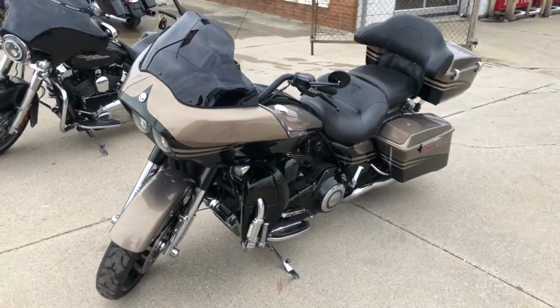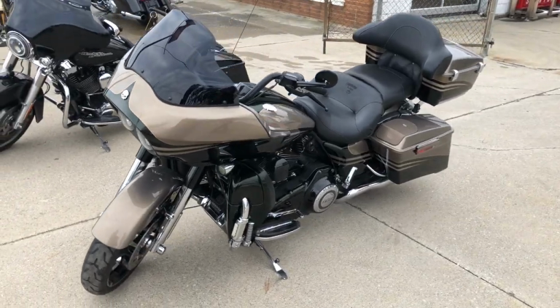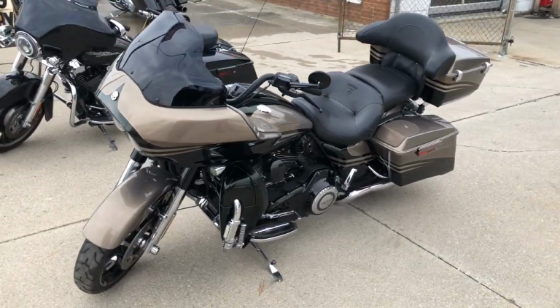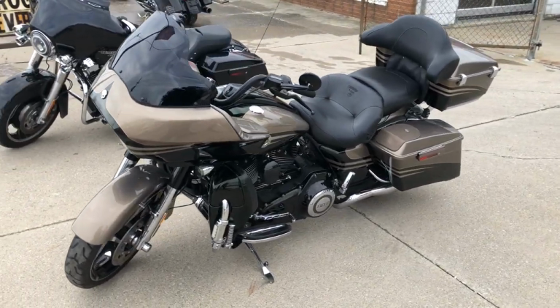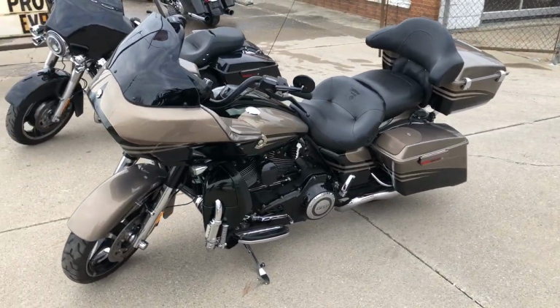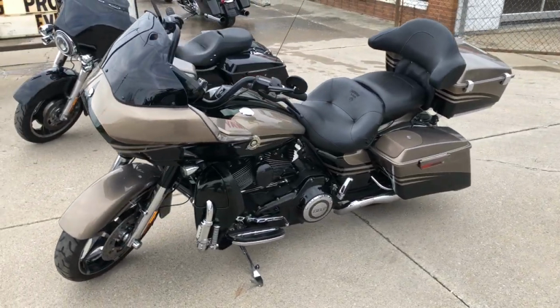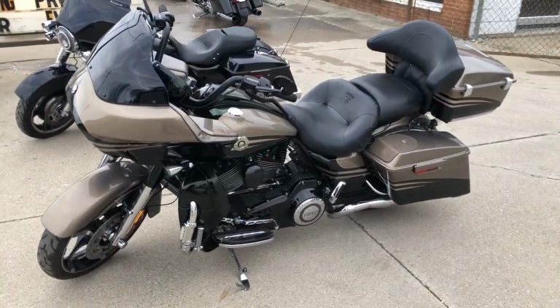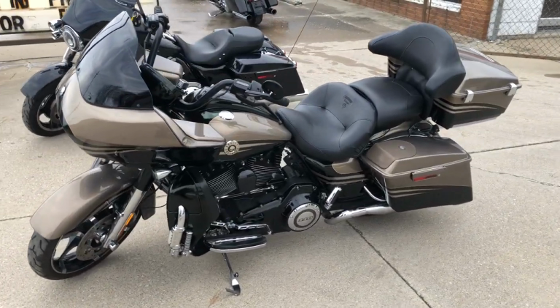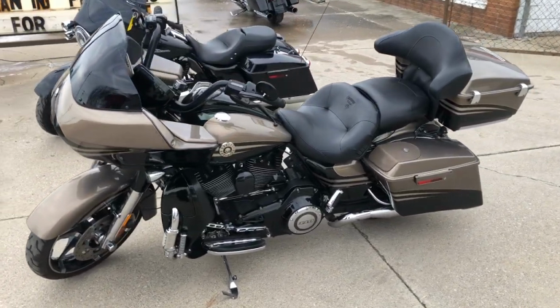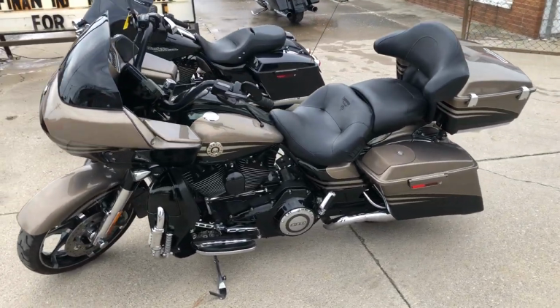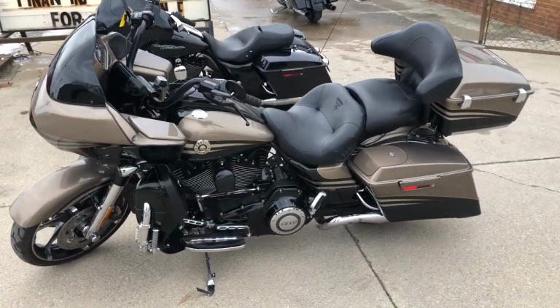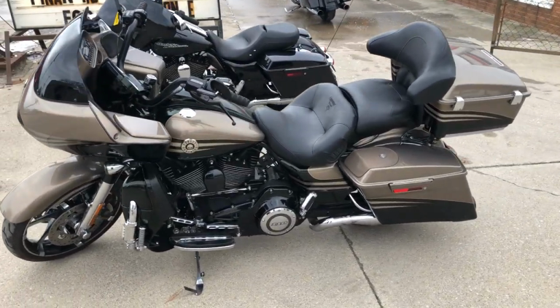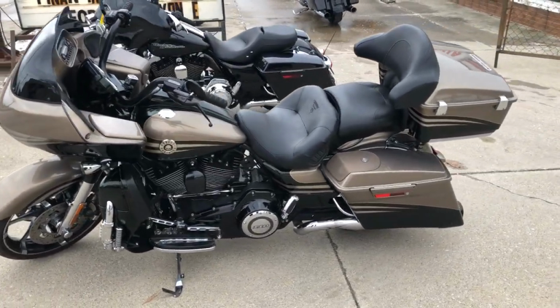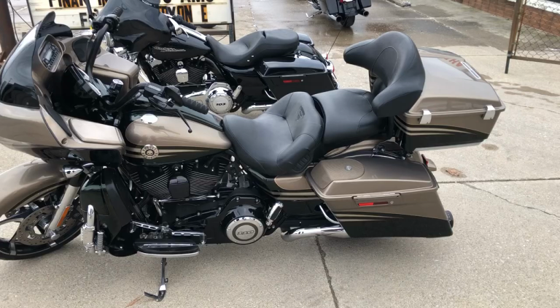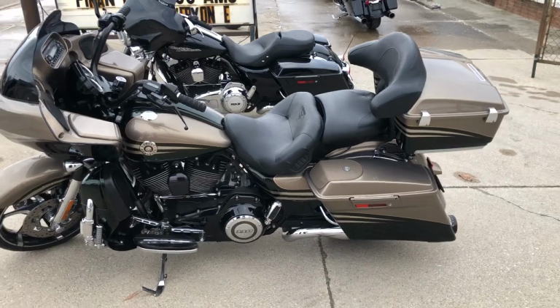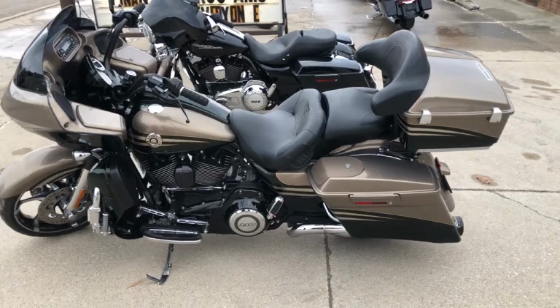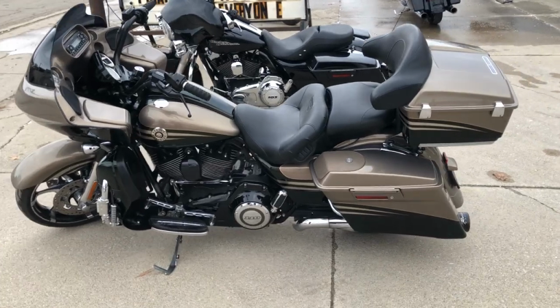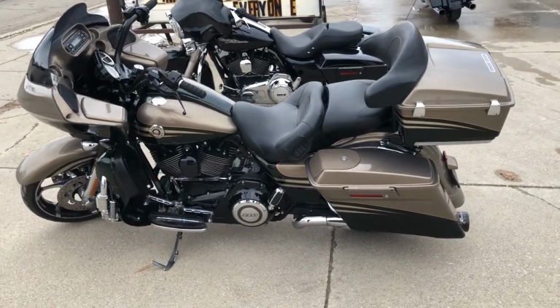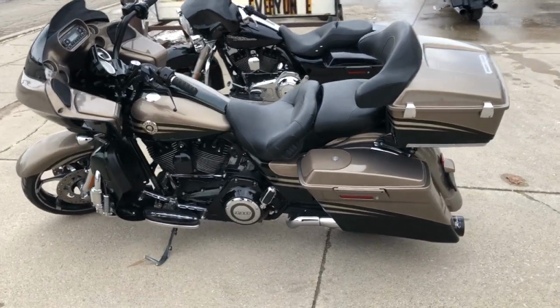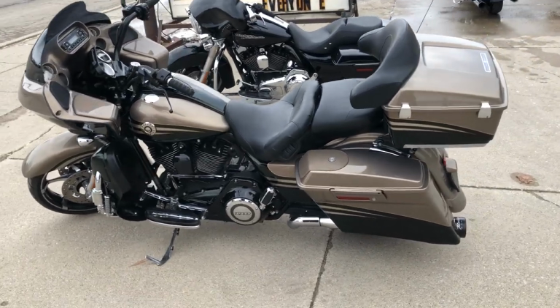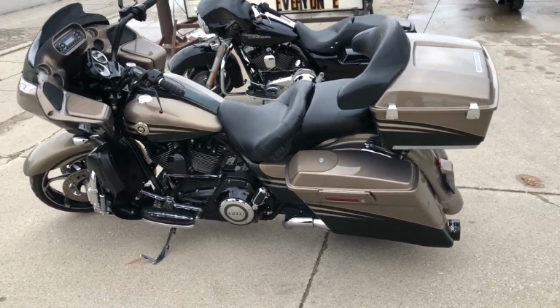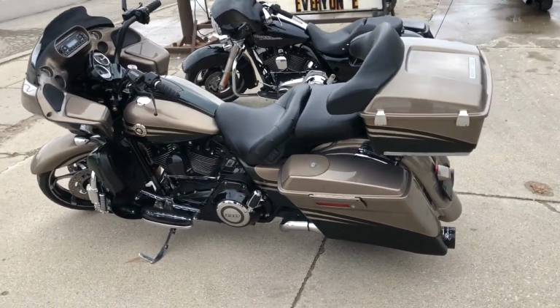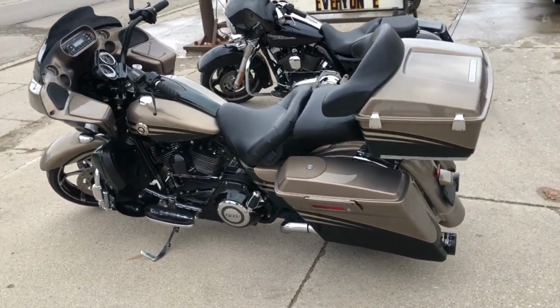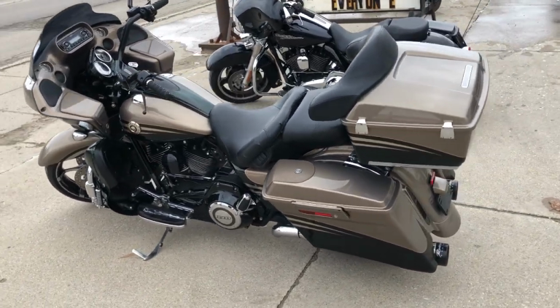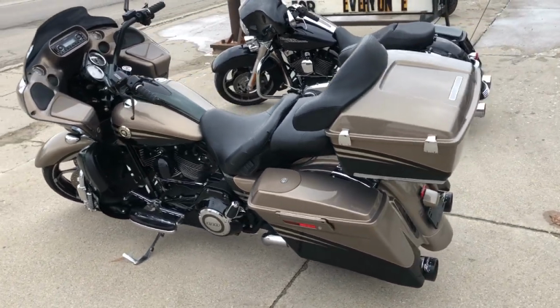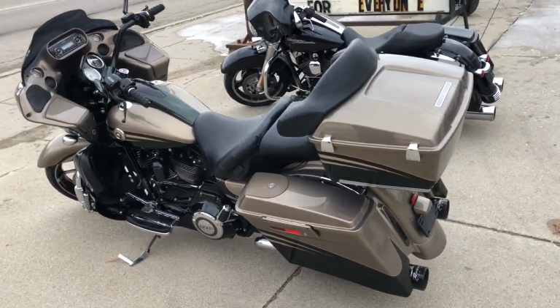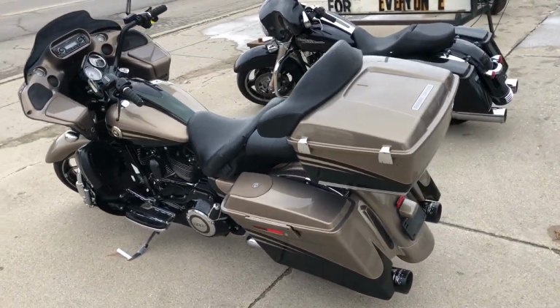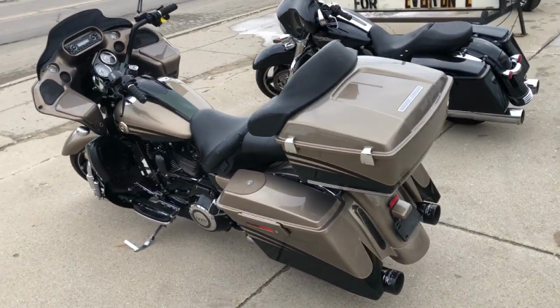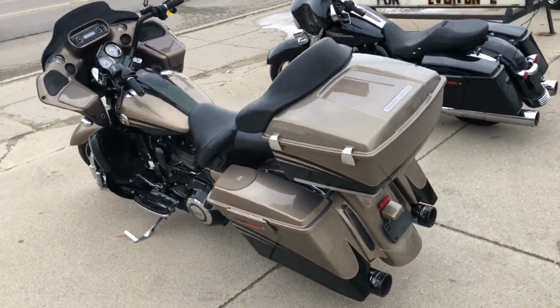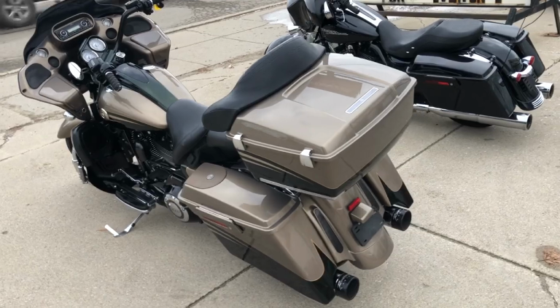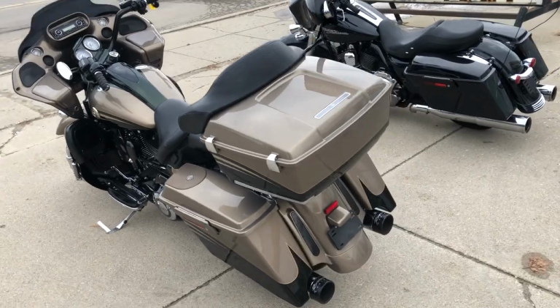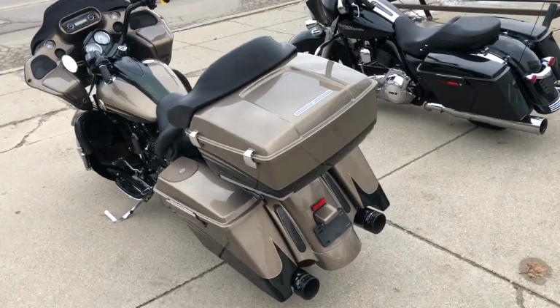It's got all the extra Stage 1 kit, Screaming Eagle intake, dual Reinhardt exhaust, speakers in the saddlebags, Bluetooth stereo, highway pegs, daymaker headlight and more guys.